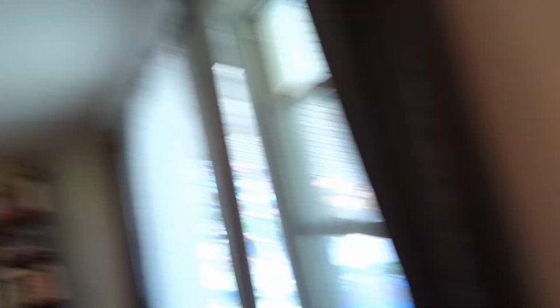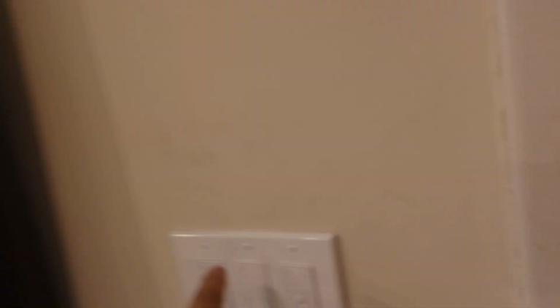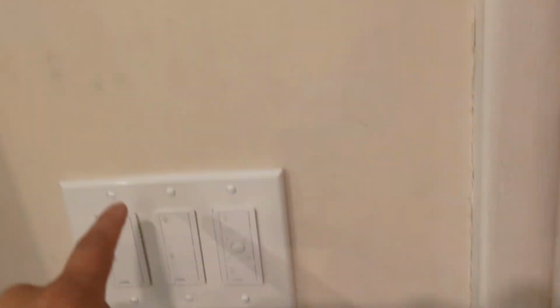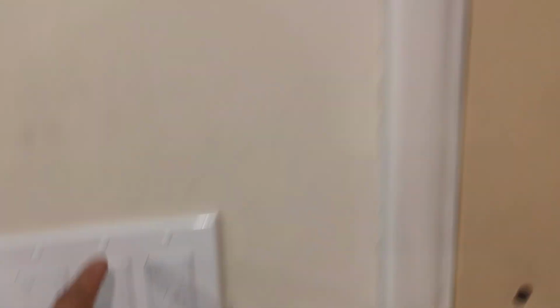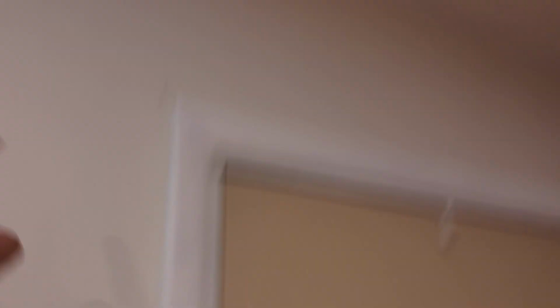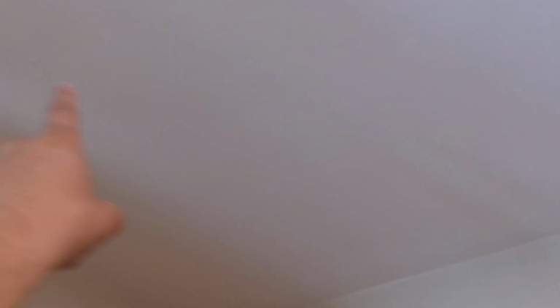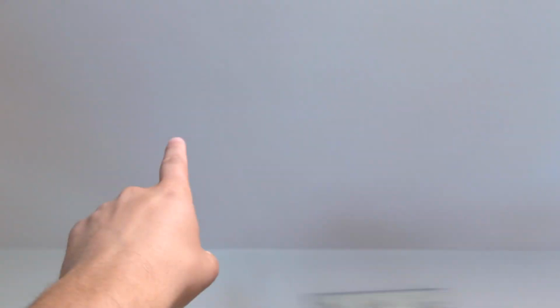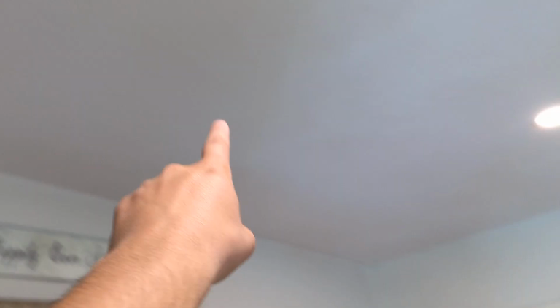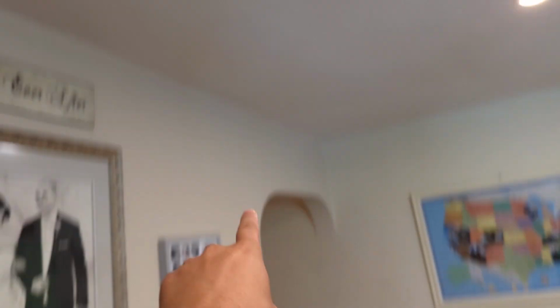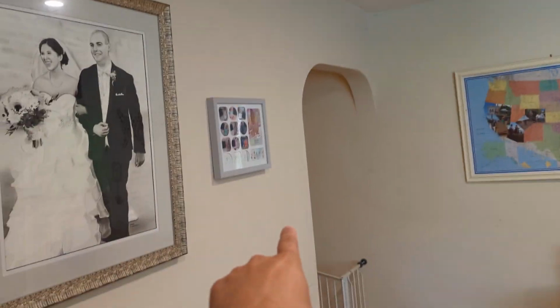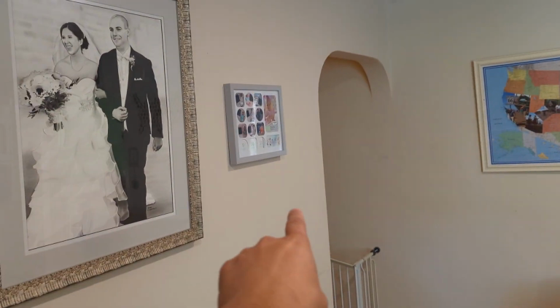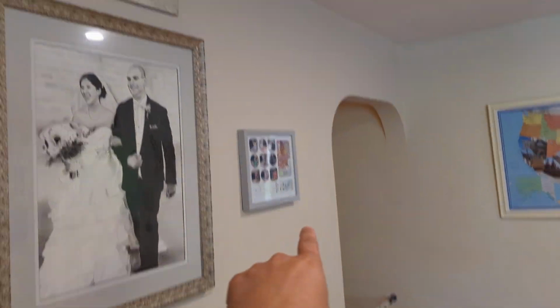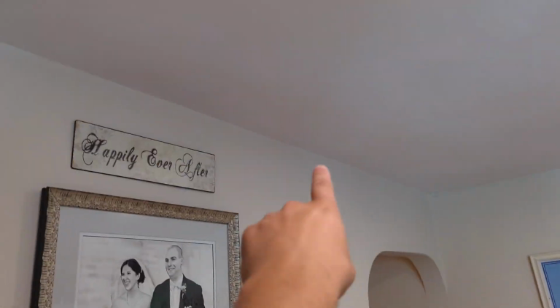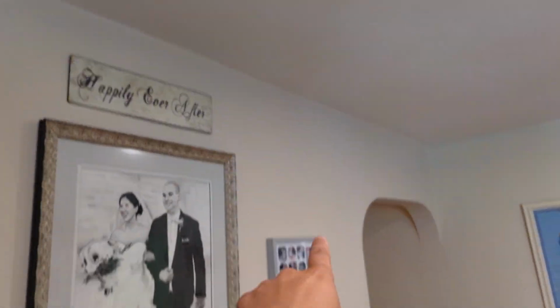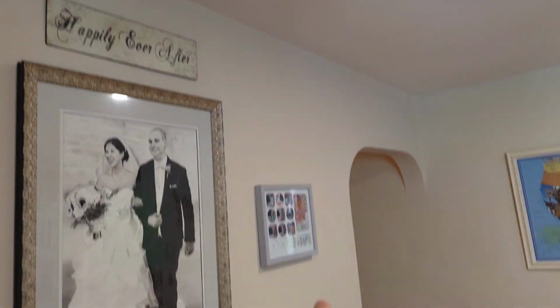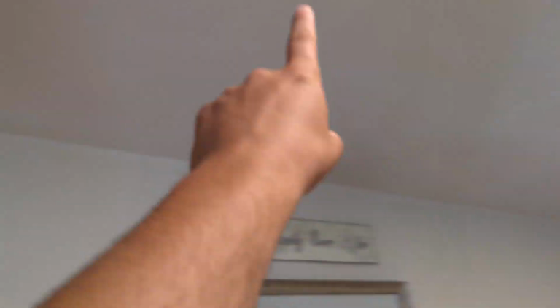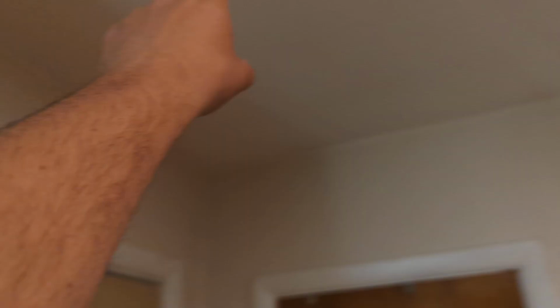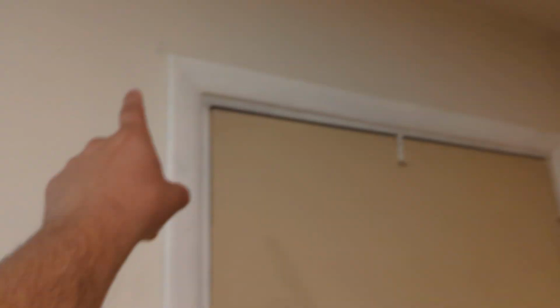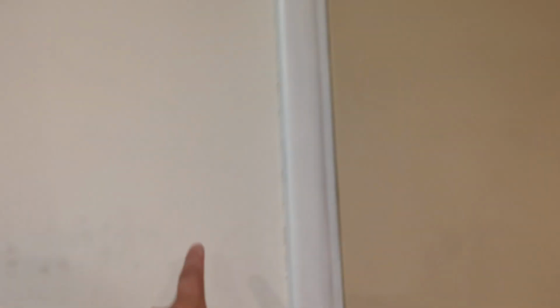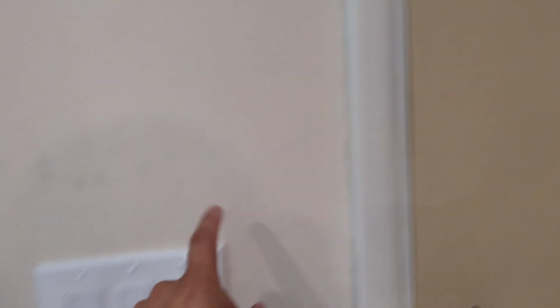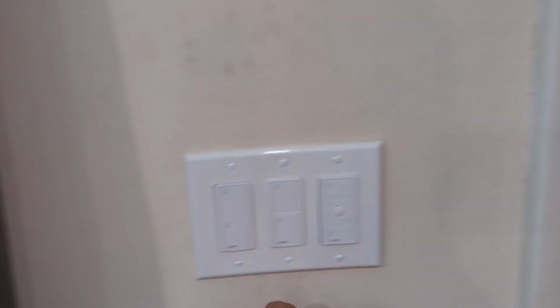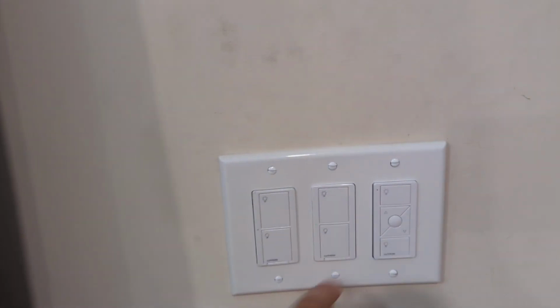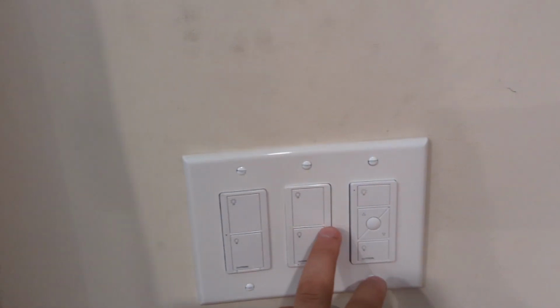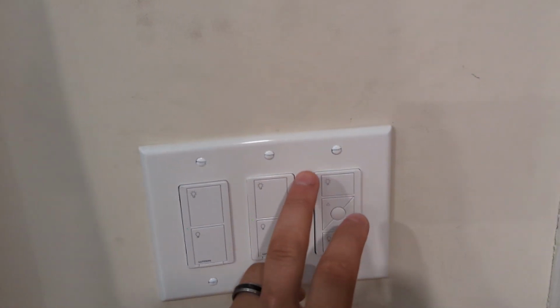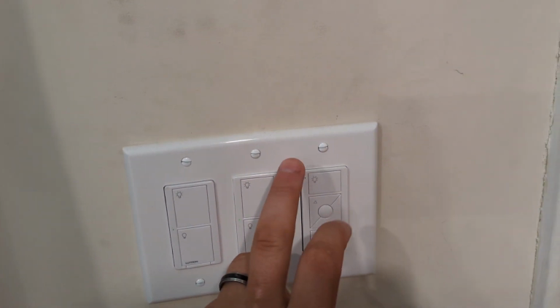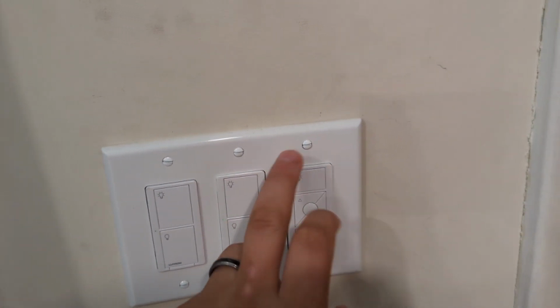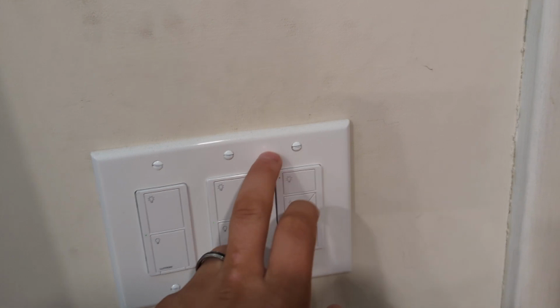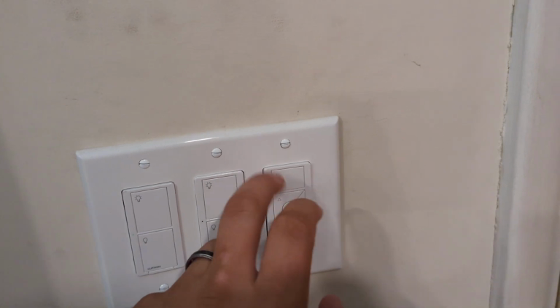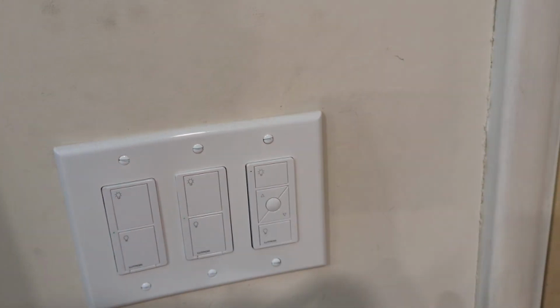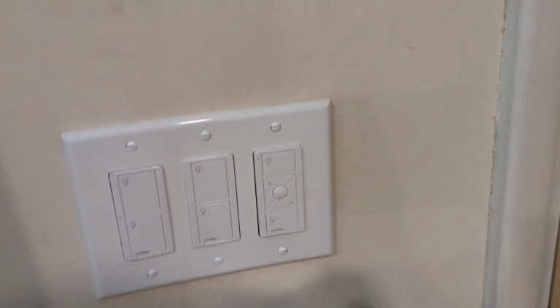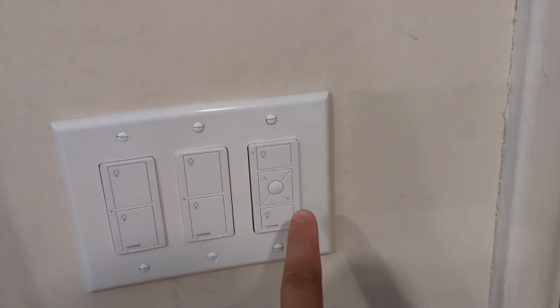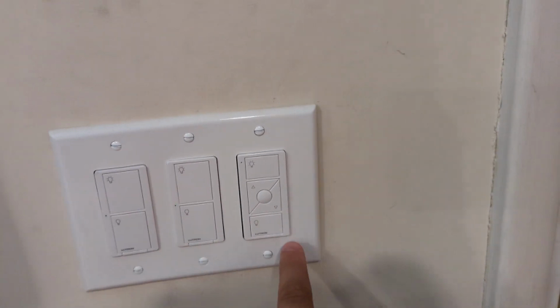So I did not have to run a traveler line between the two switches, which would make it a big pain. This makes a two-switch system so much easier.